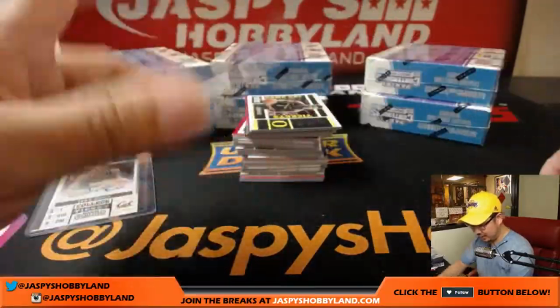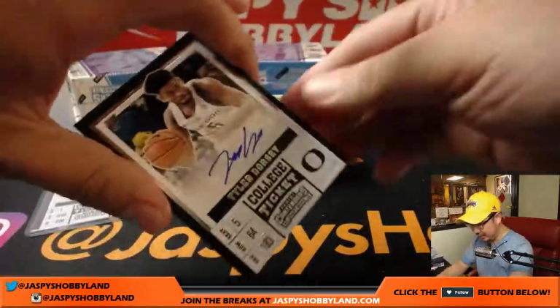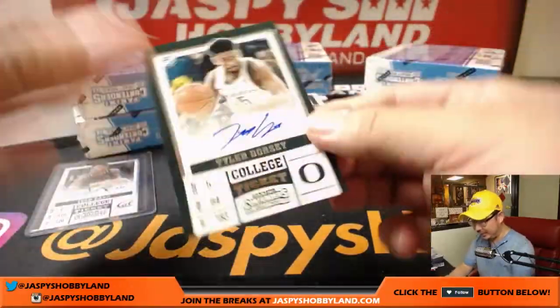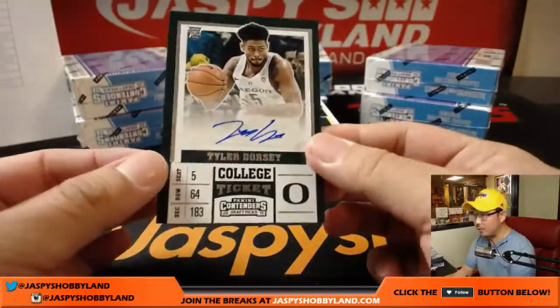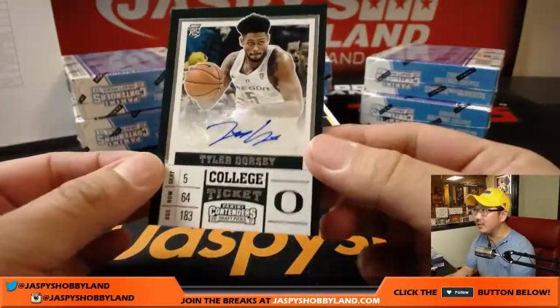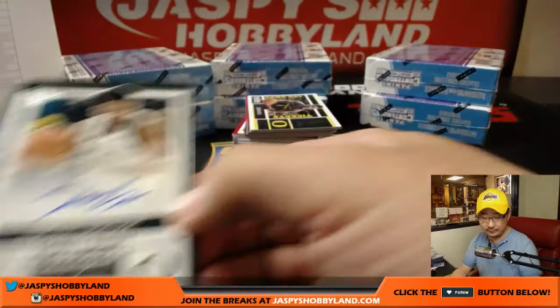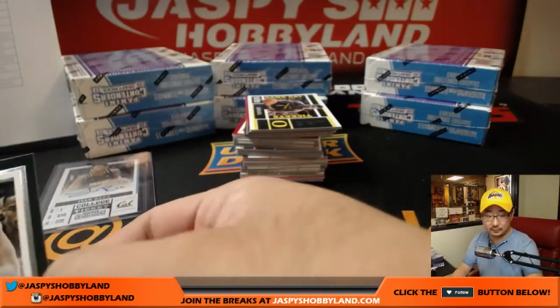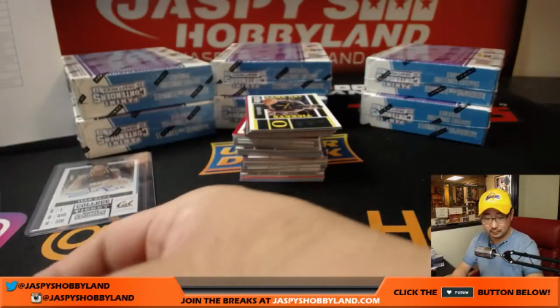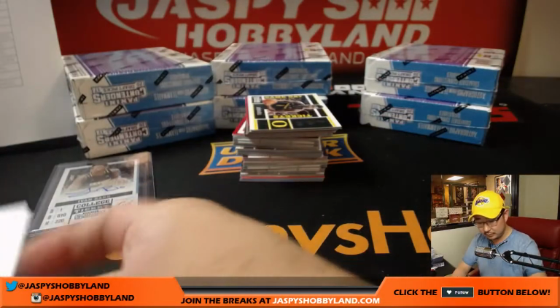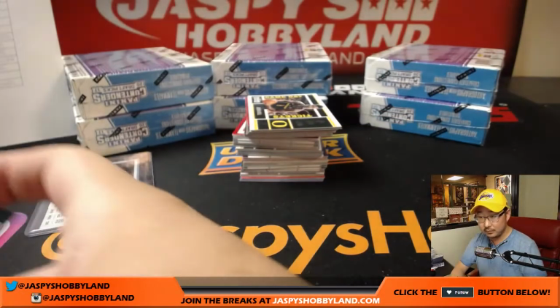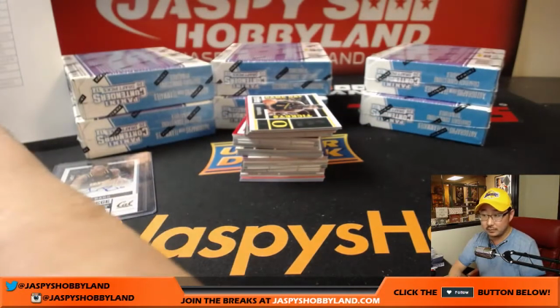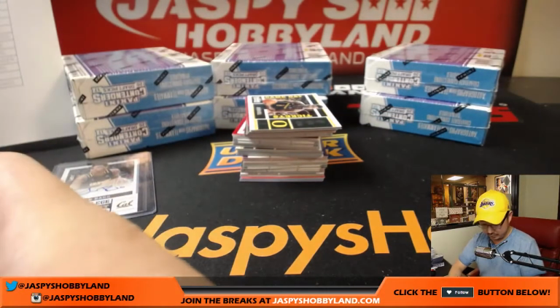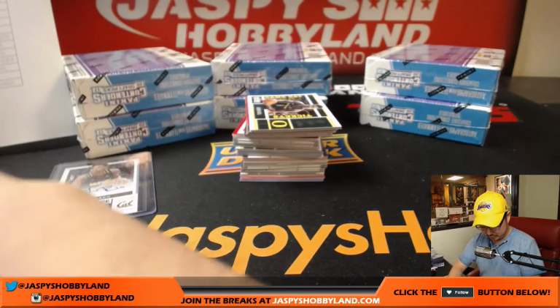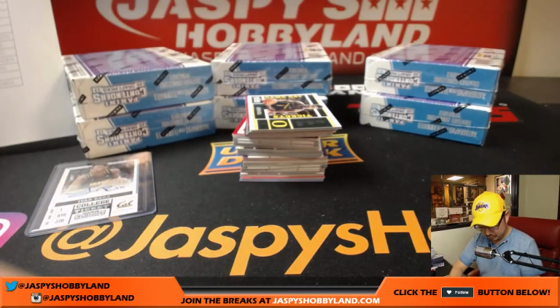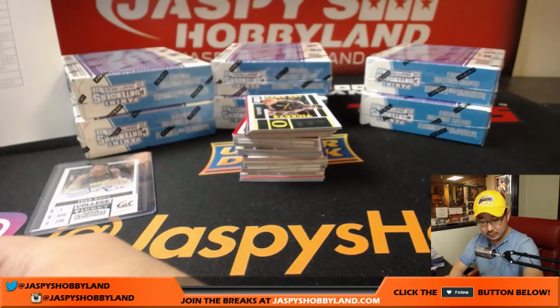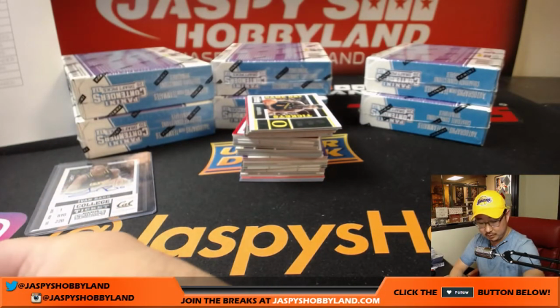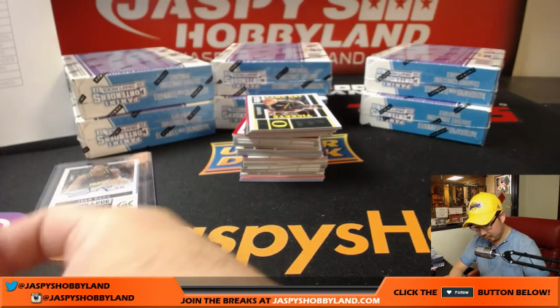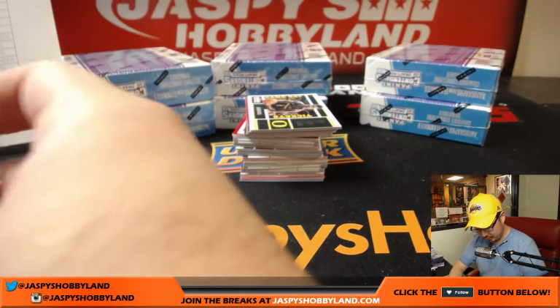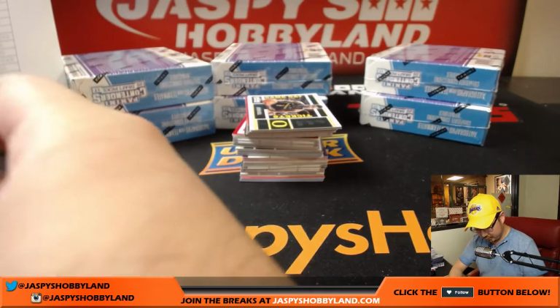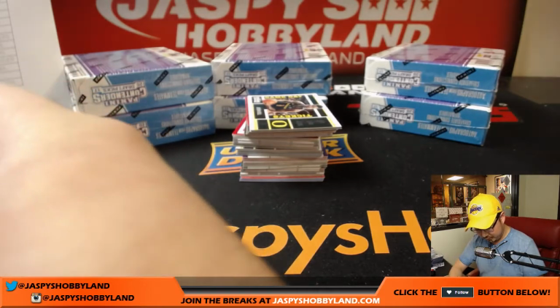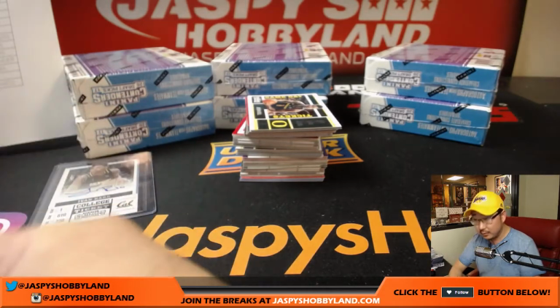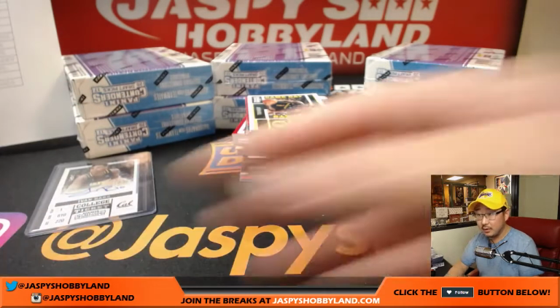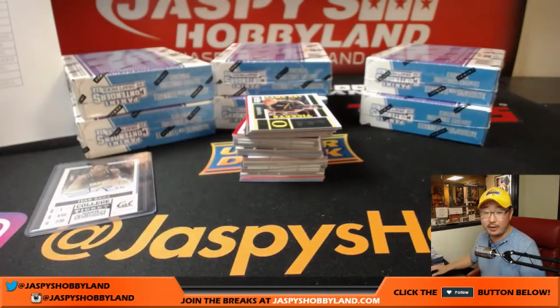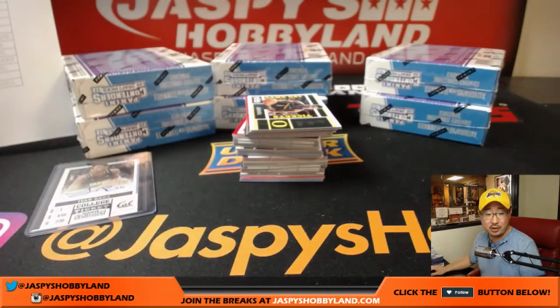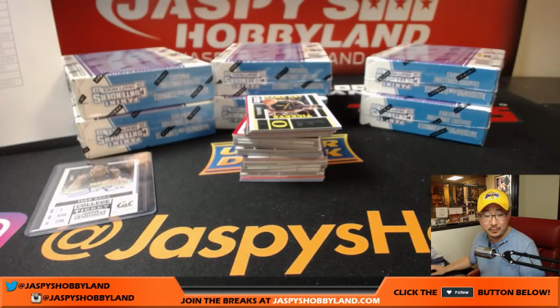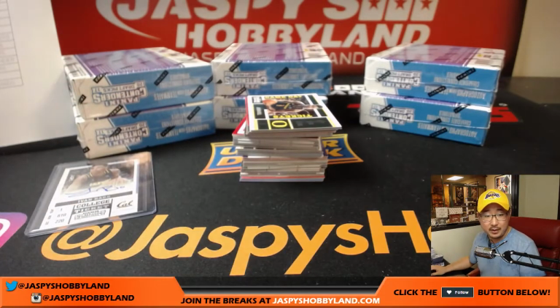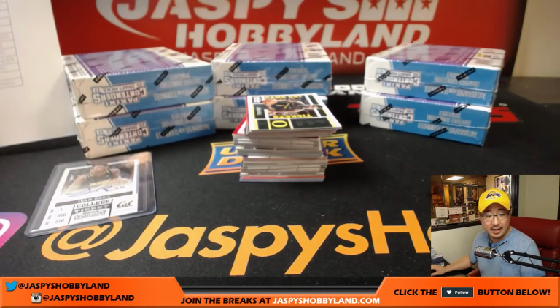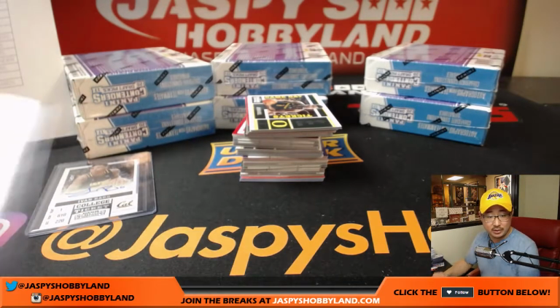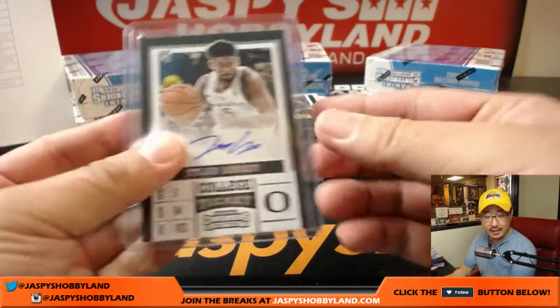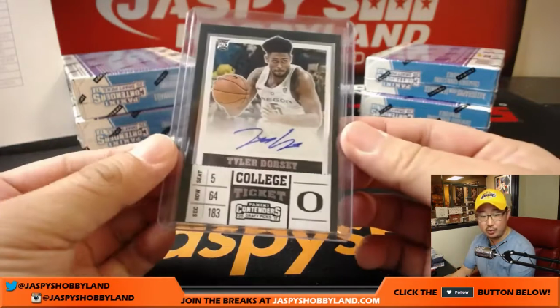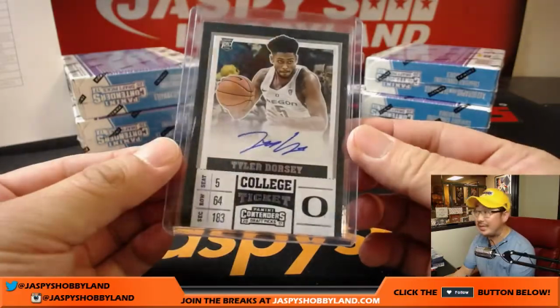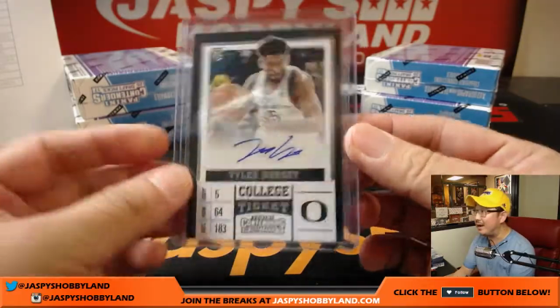And we got Tyler Dorsey — Tyler Dorsey heading out to the Atlanta Hawks.